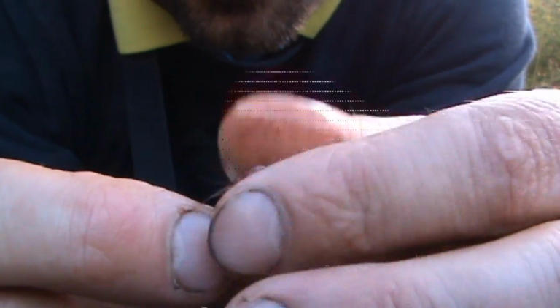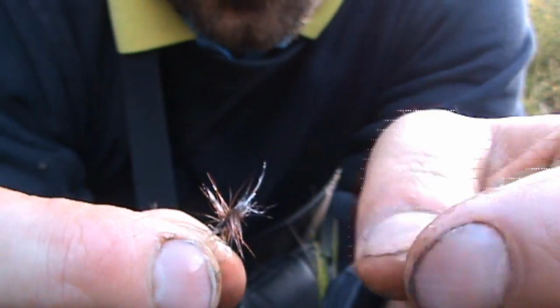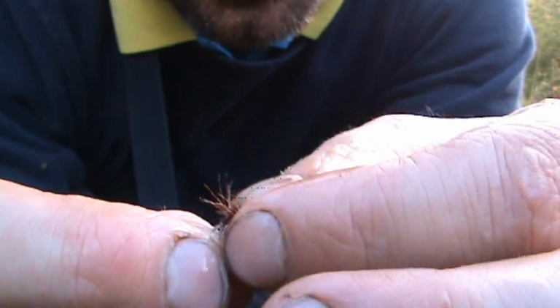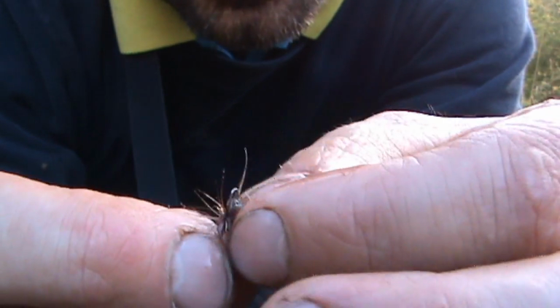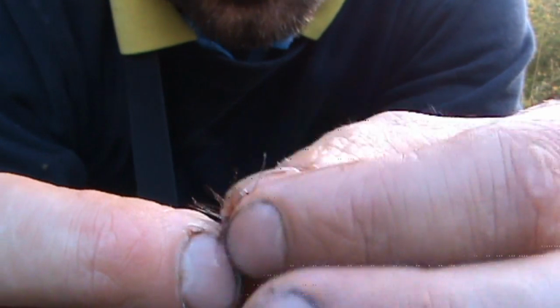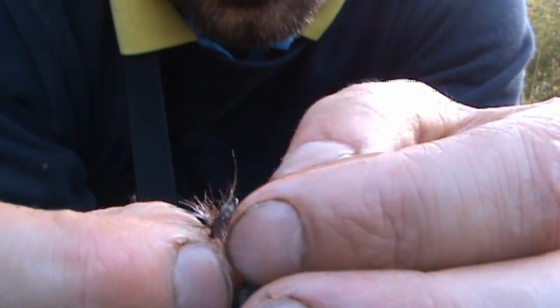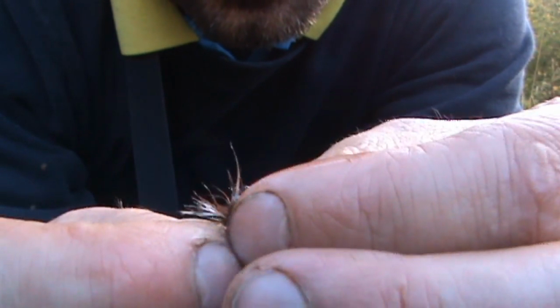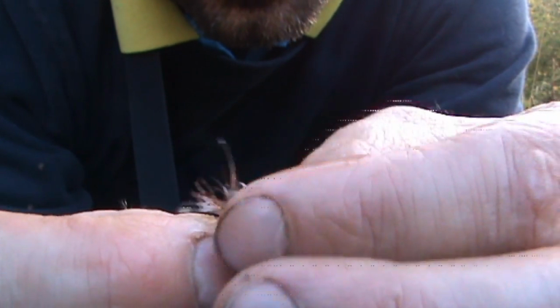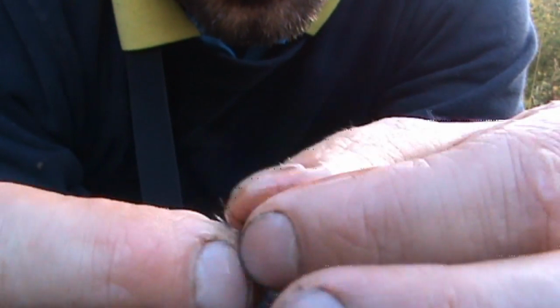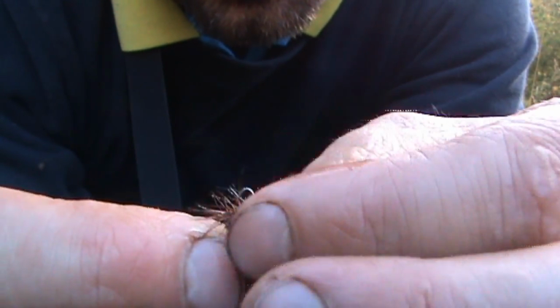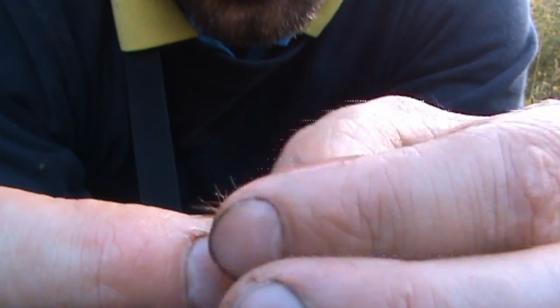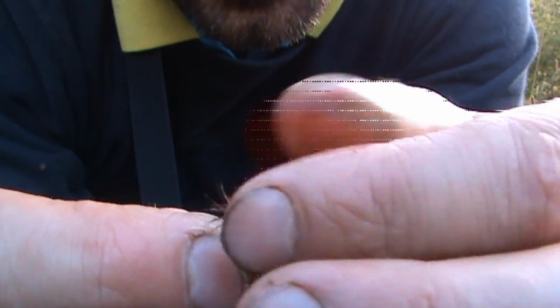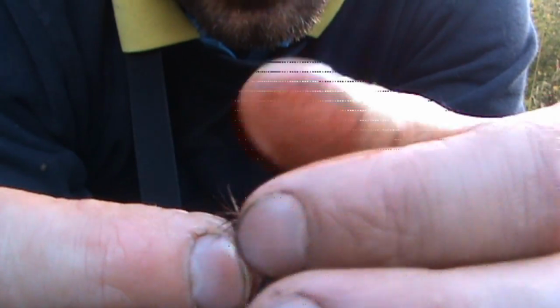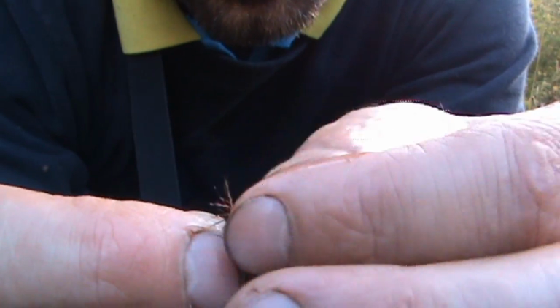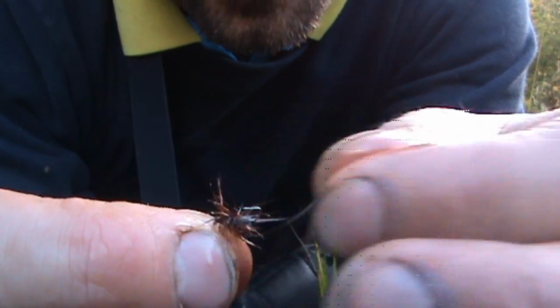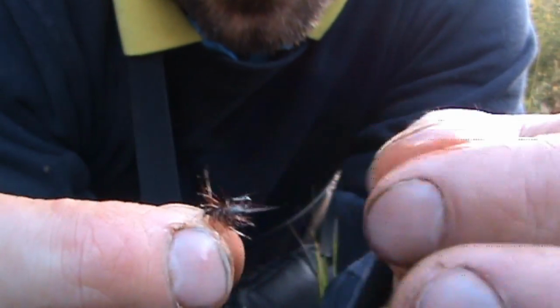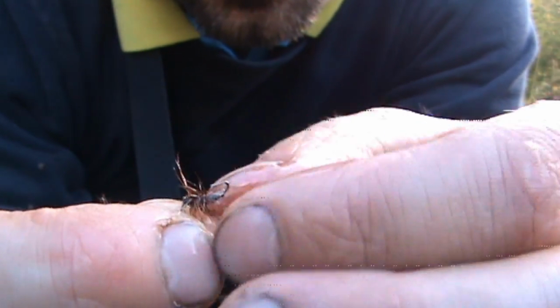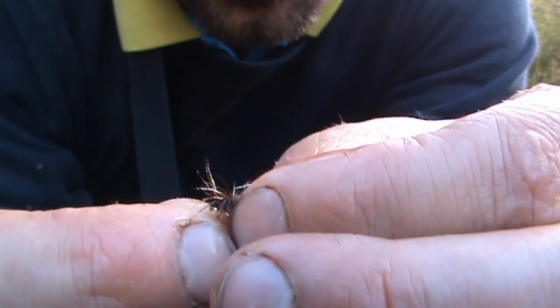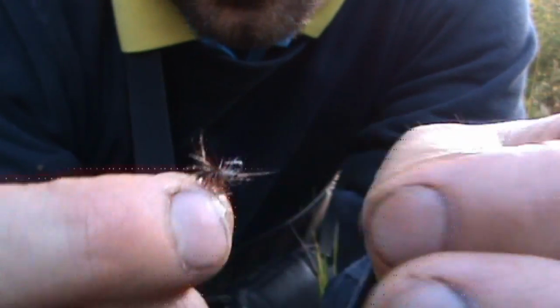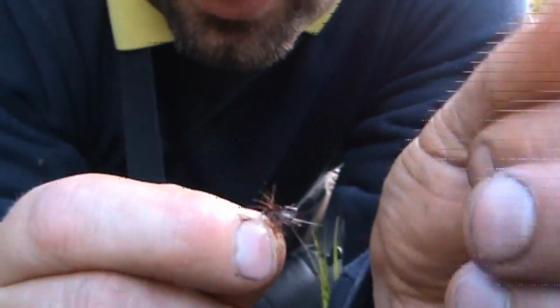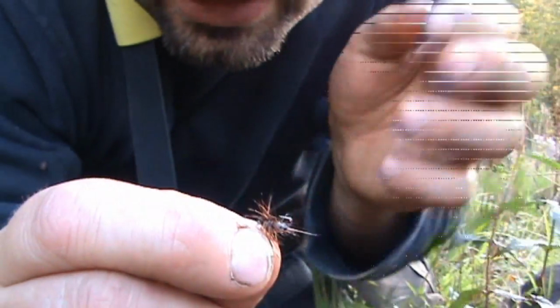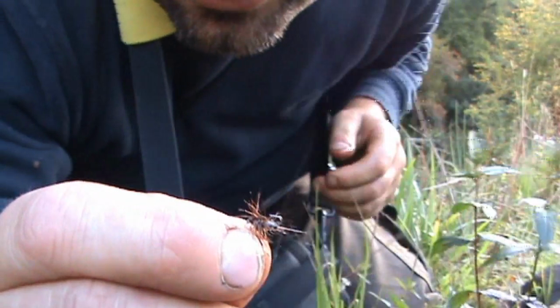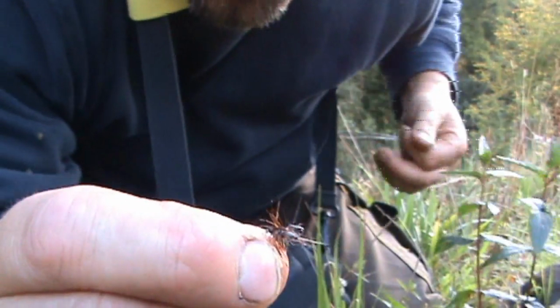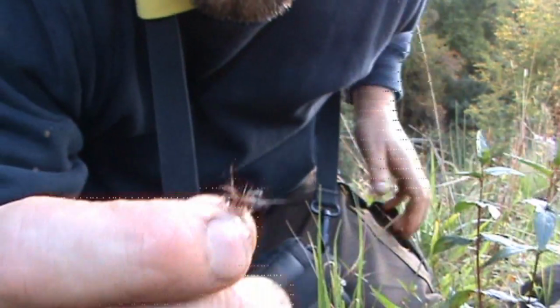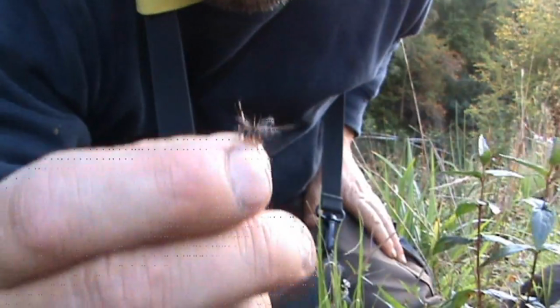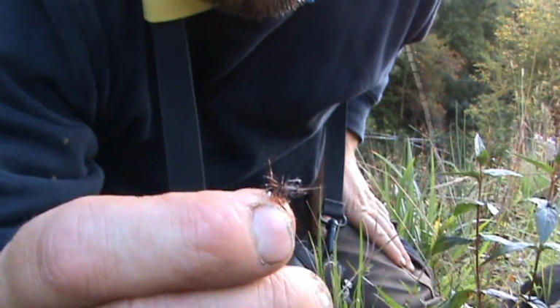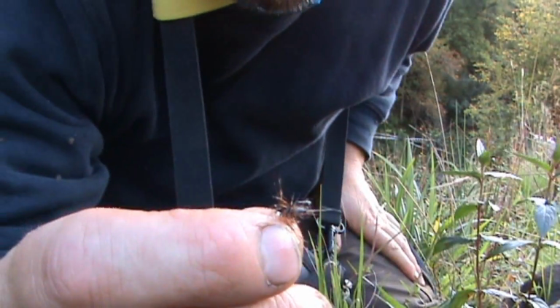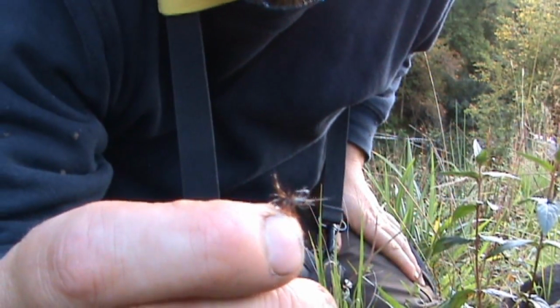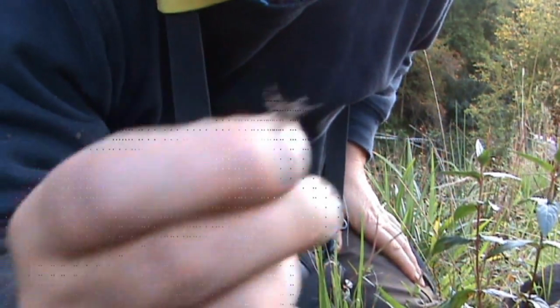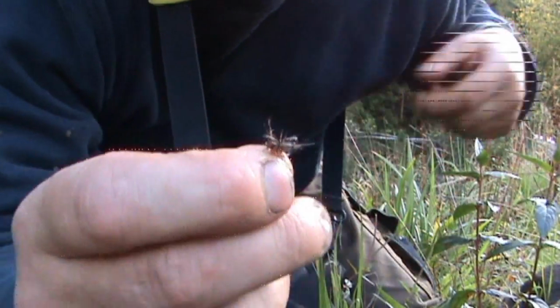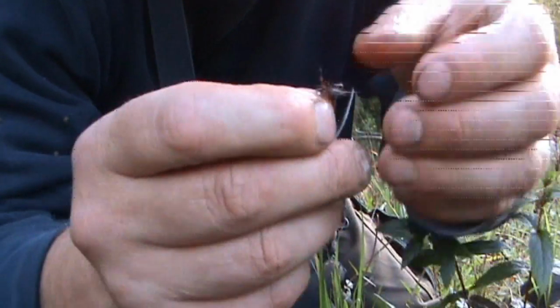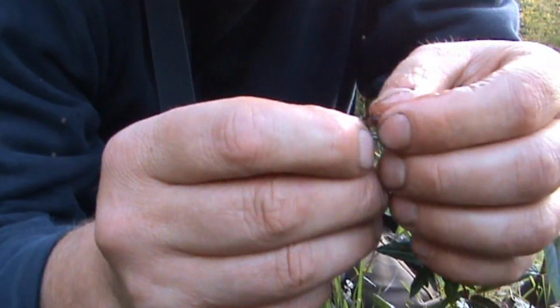So before I start the cast I'll just give it a good dosing in that, and then before the fly actually touches the water I'll make a good few false casts just to shake off any excess.